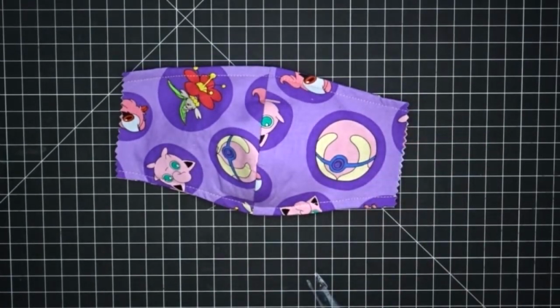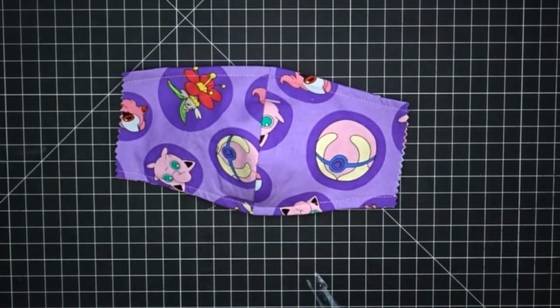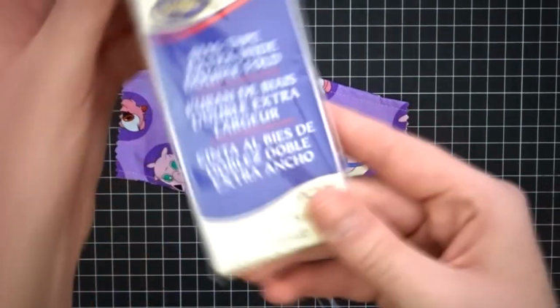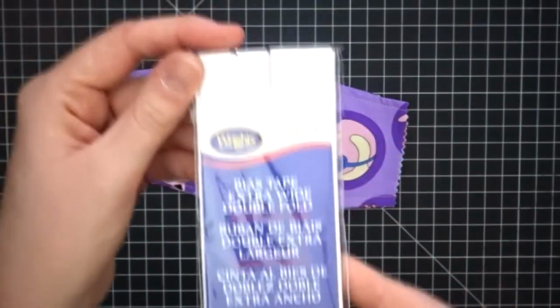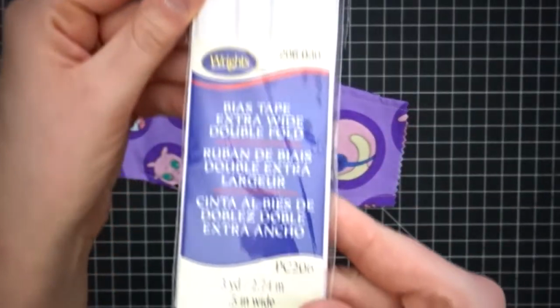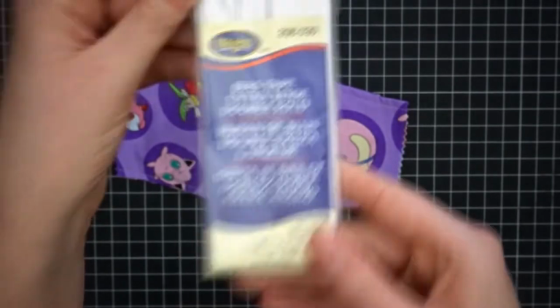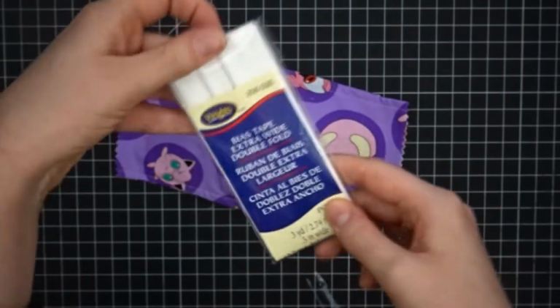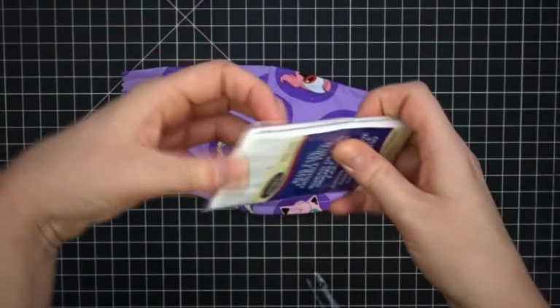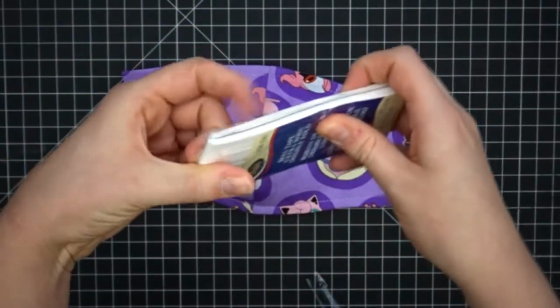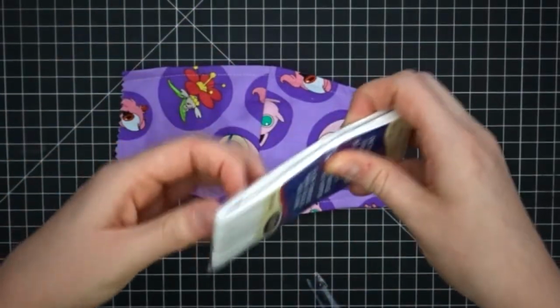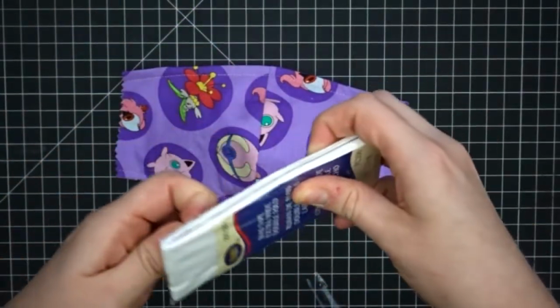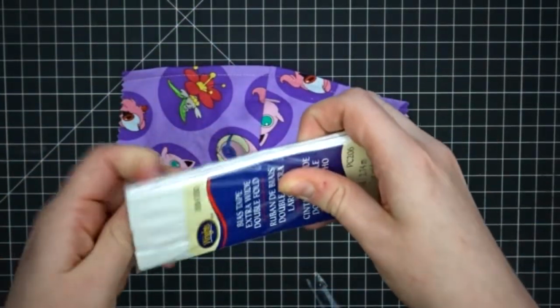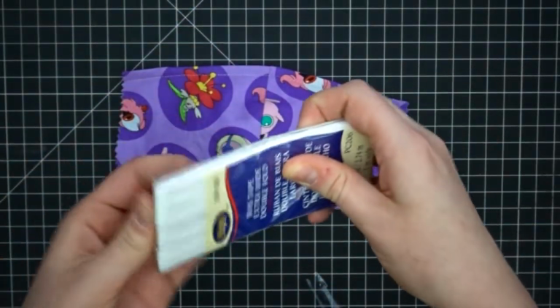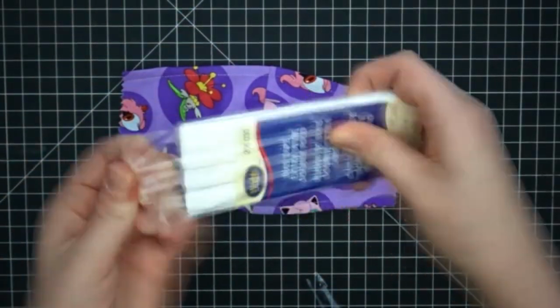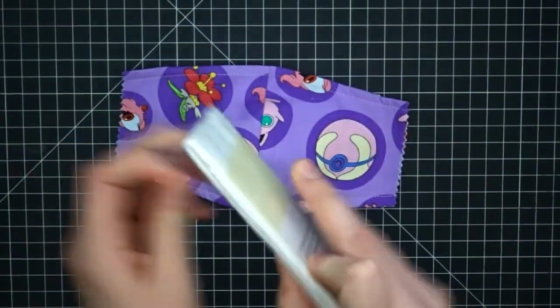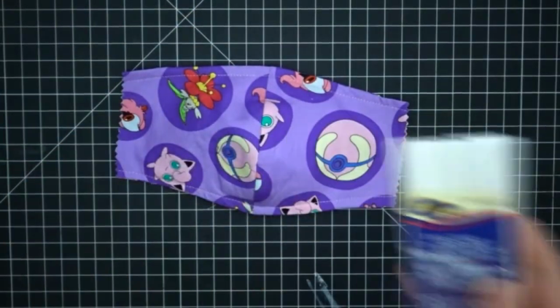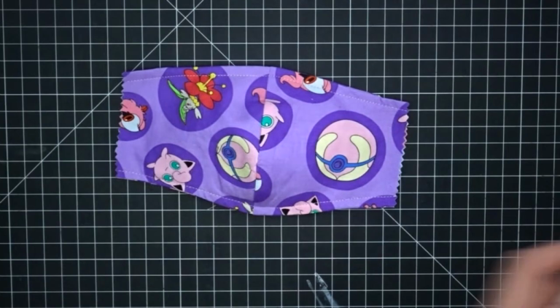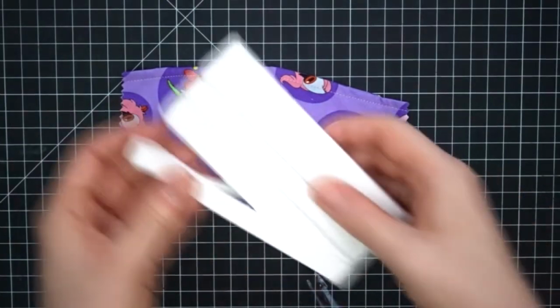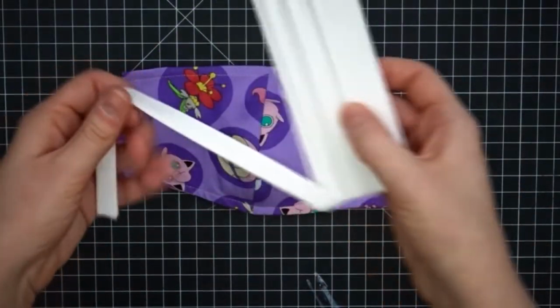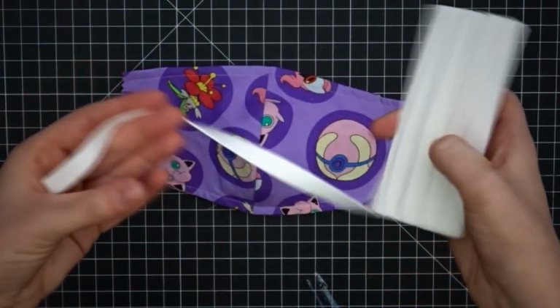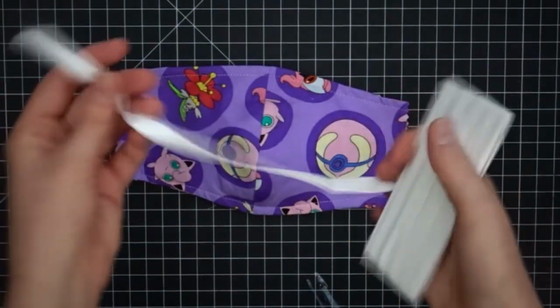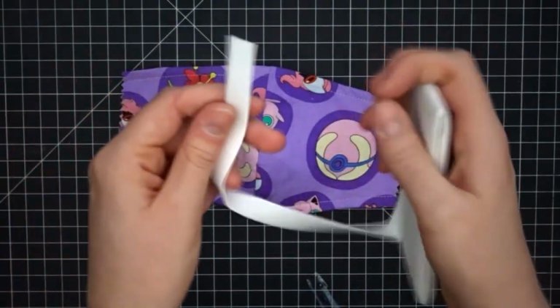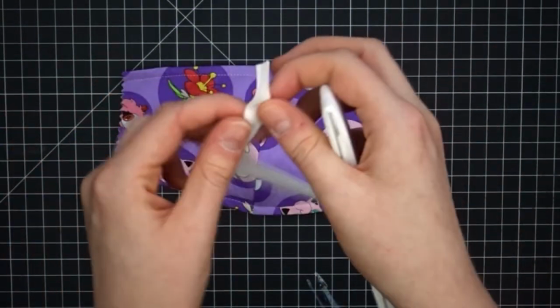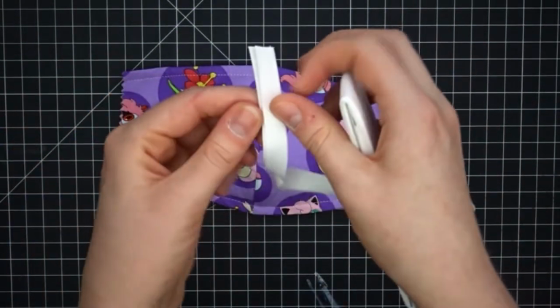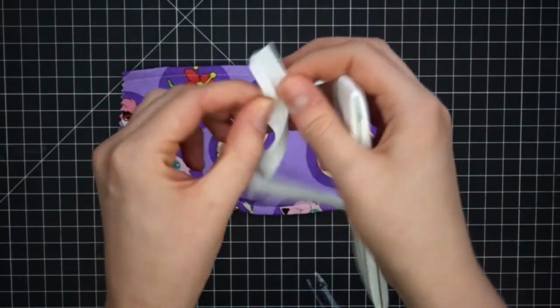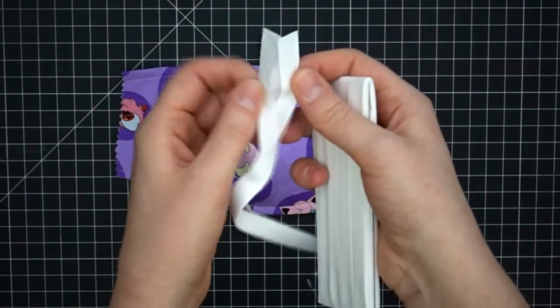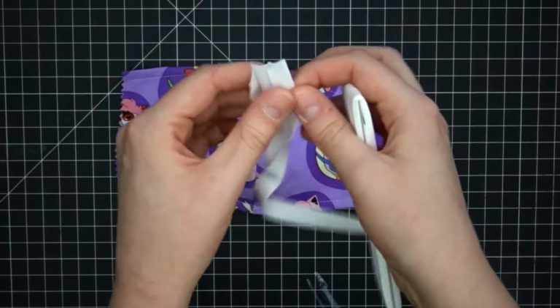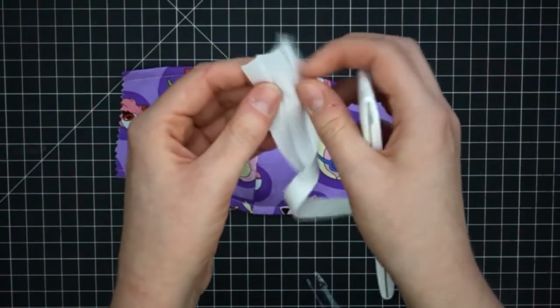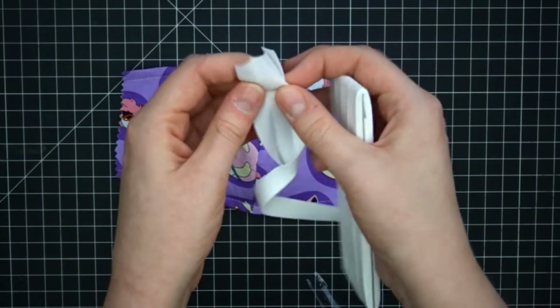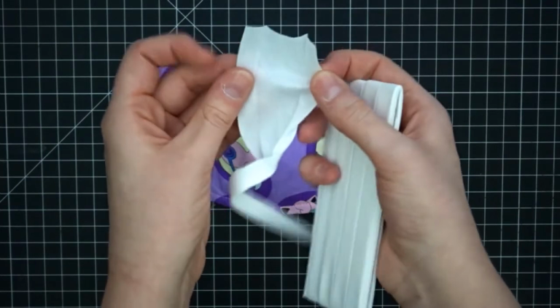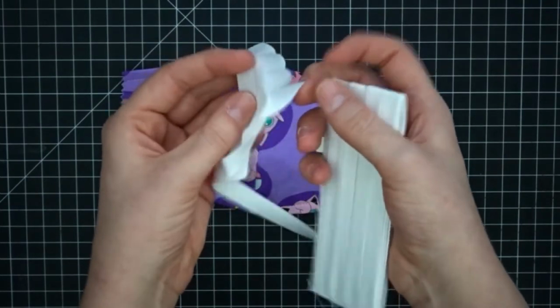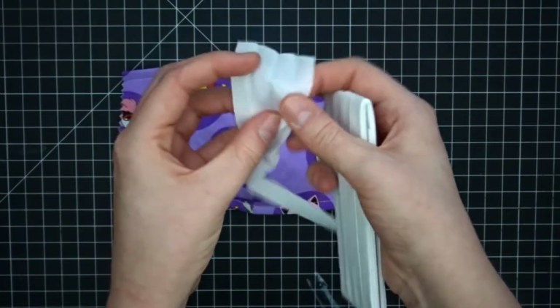I'm making my ties about 36 inches long on each side. I'm using extra wide double fold bias tape. When folded in half, it's half an inch wide. If you don't have any pre-made bias tape on hand, I will quickly show you how to make your own.